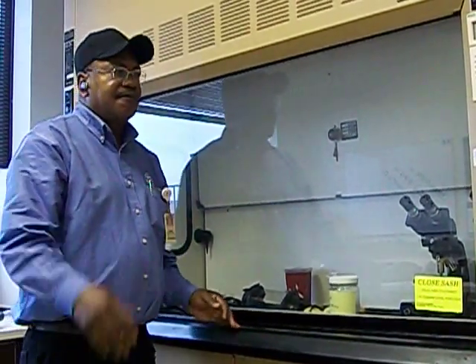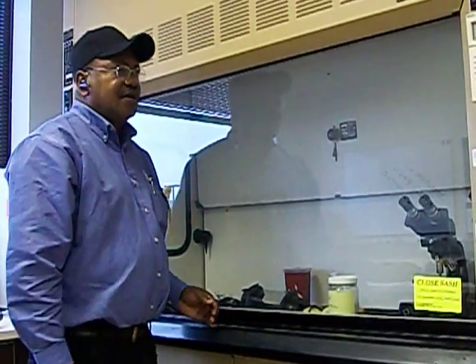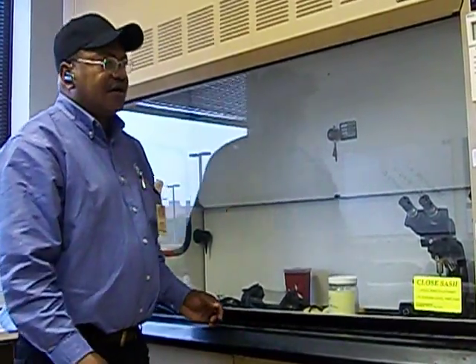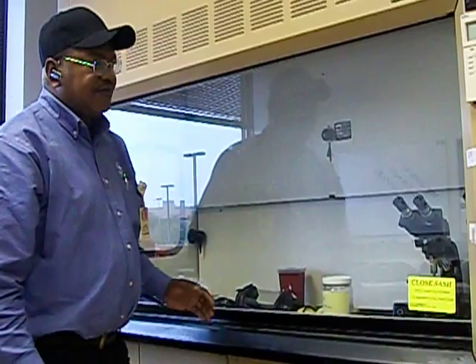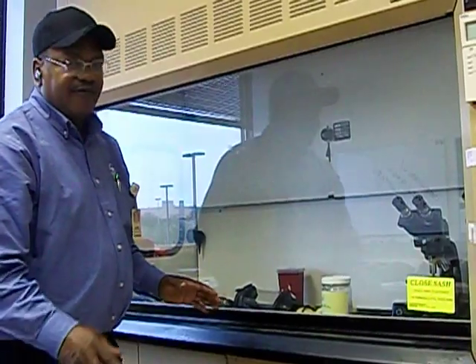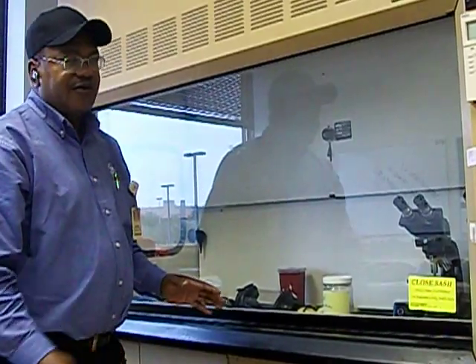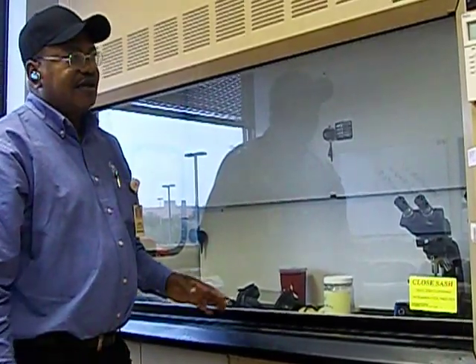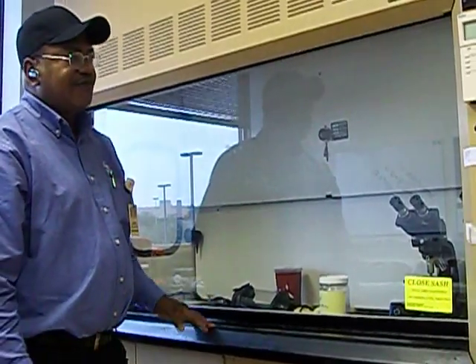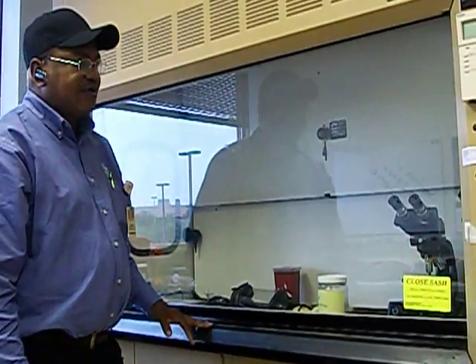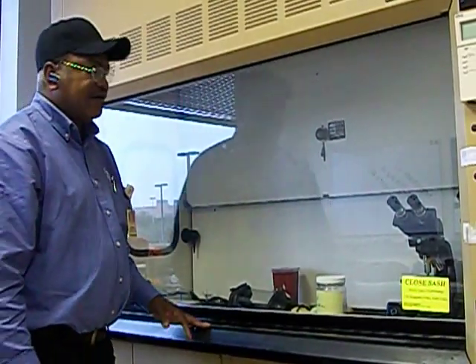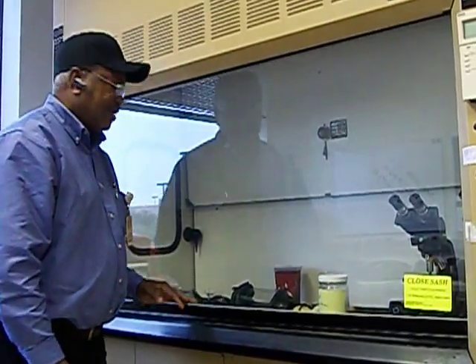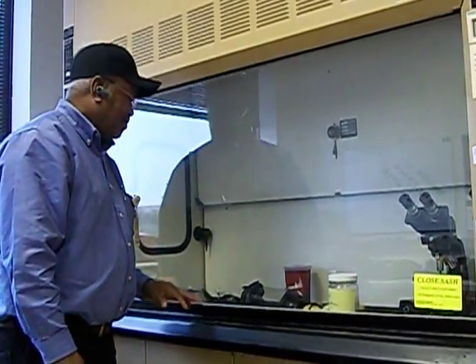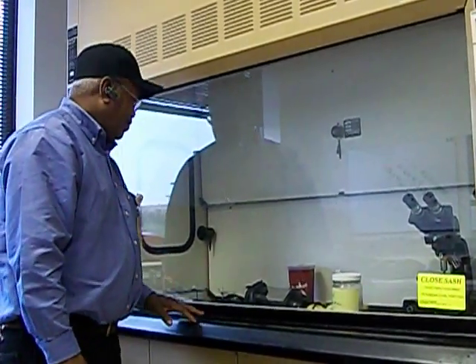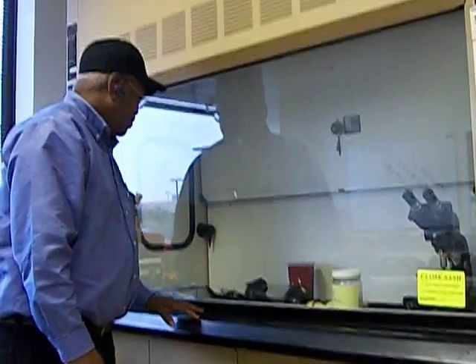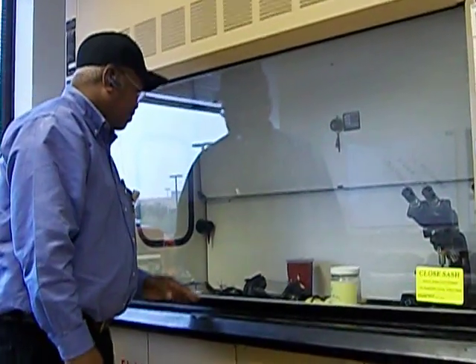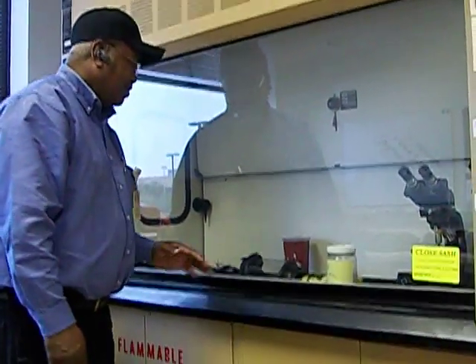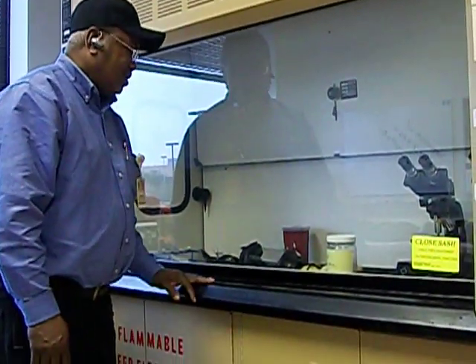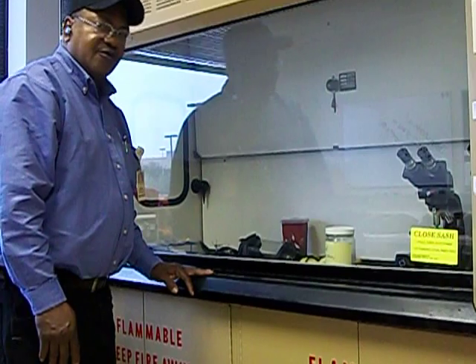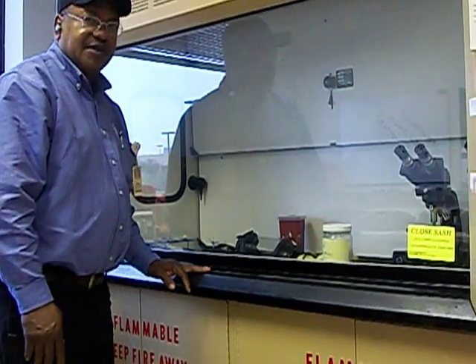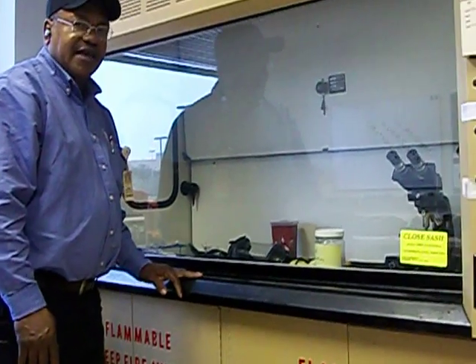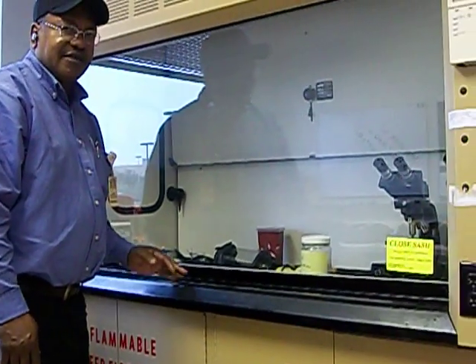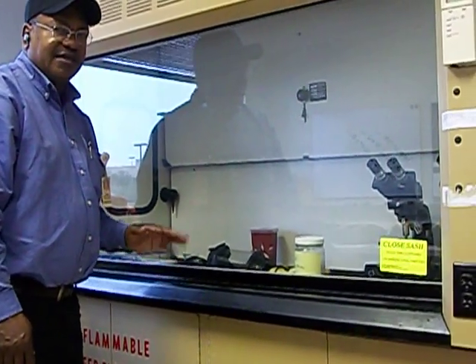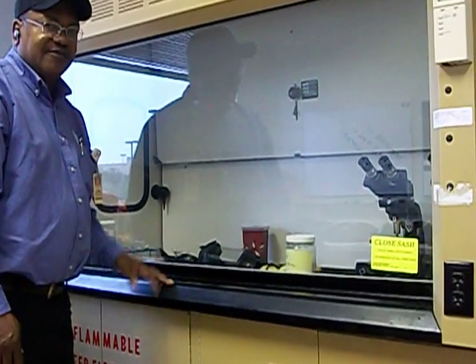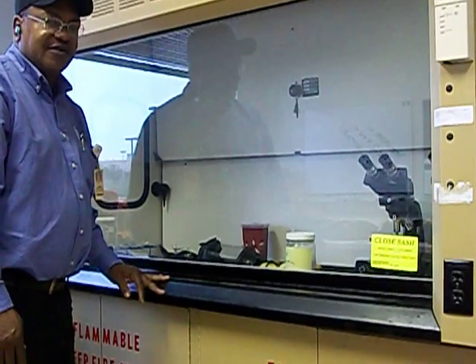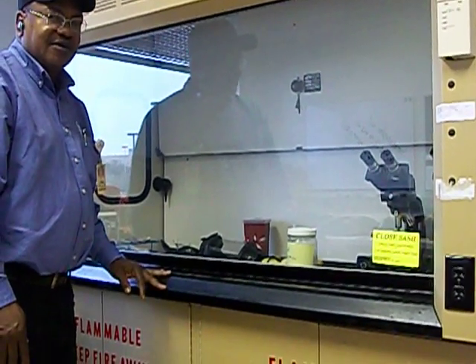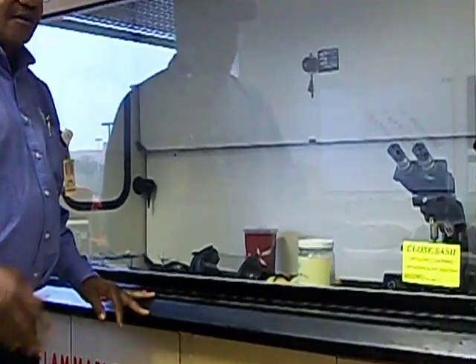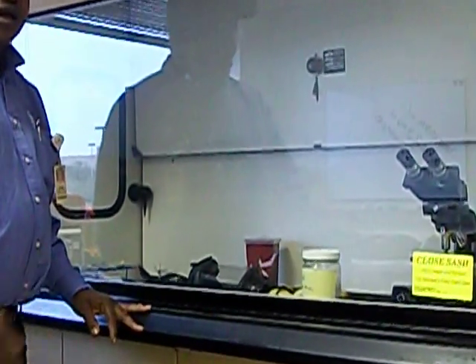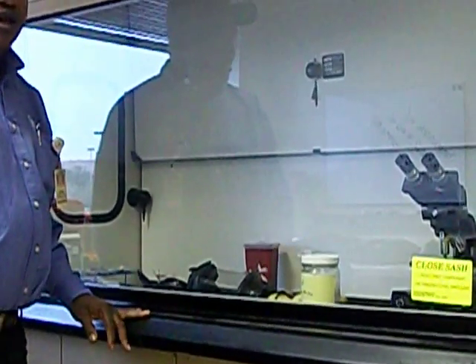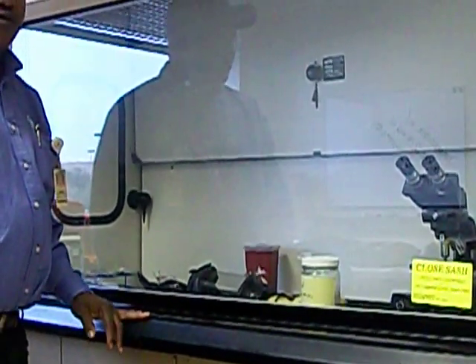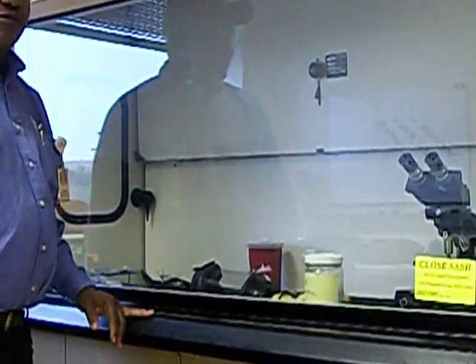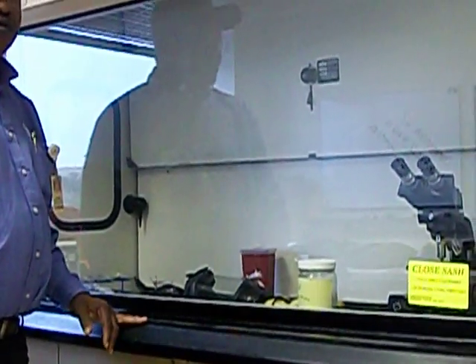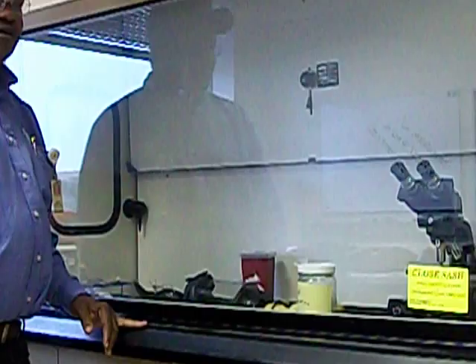When I first start testing fume hoods, what I do is examine the fume hood and notice the equipment inside — see if anything is obstructing or blocking the airflow on the fume hood system.